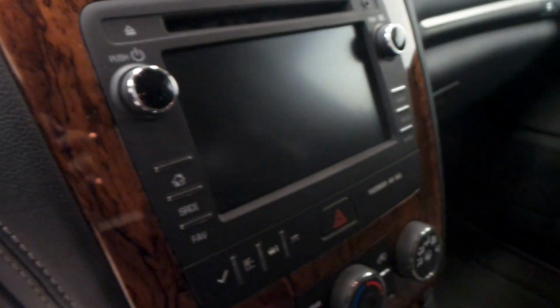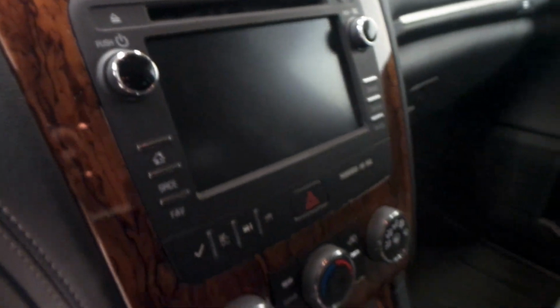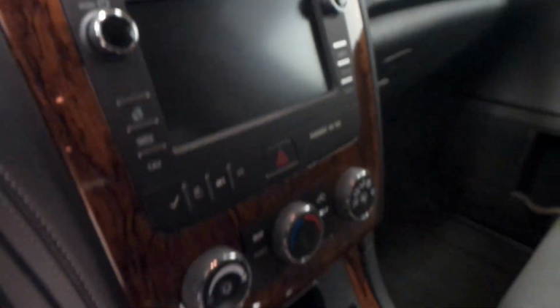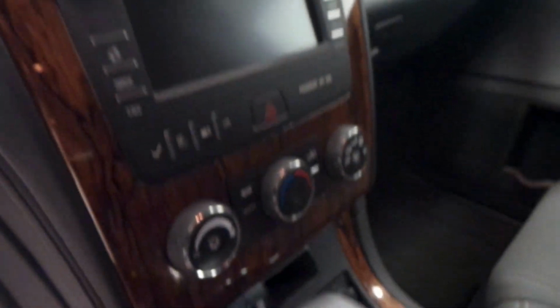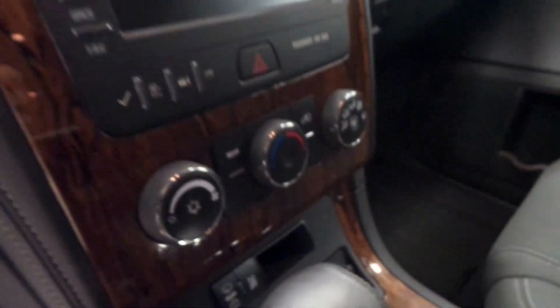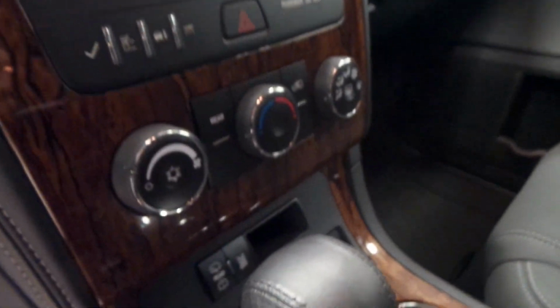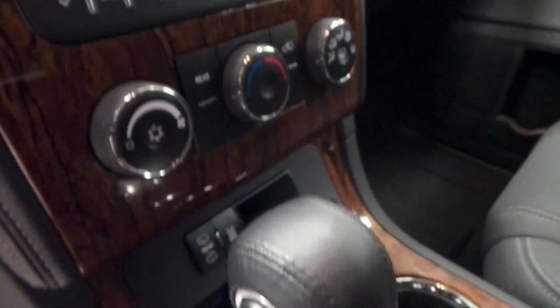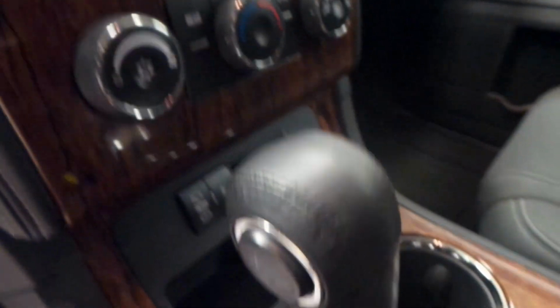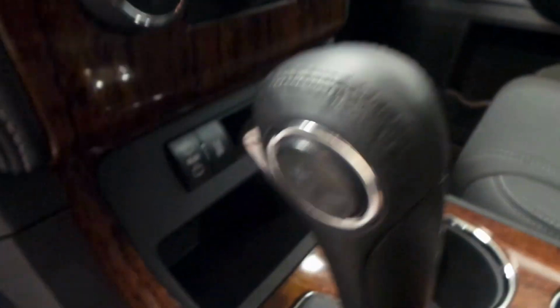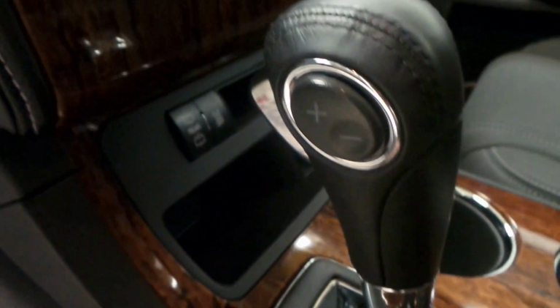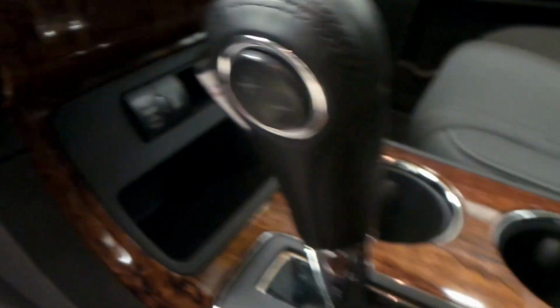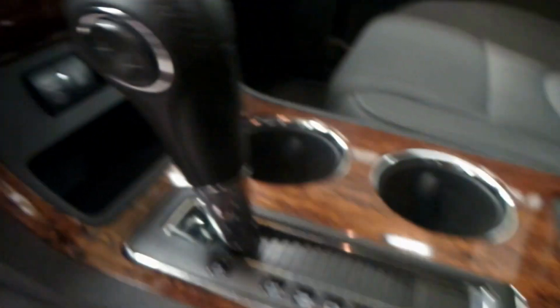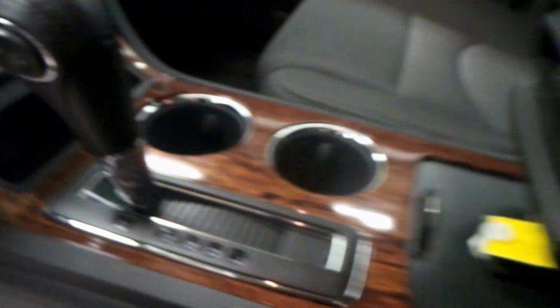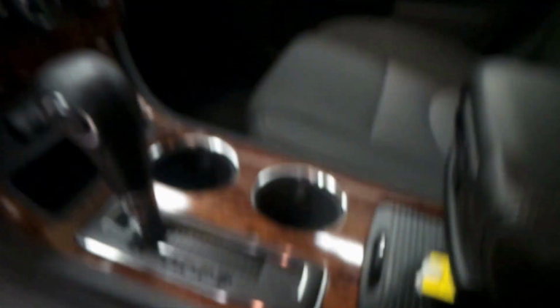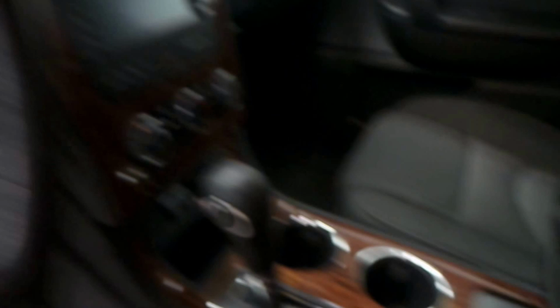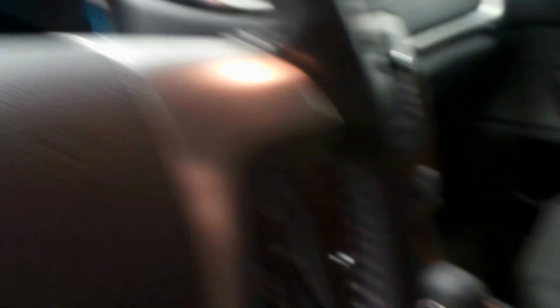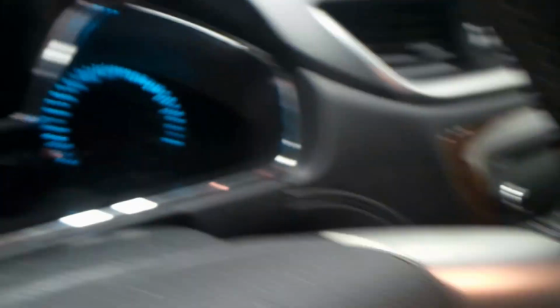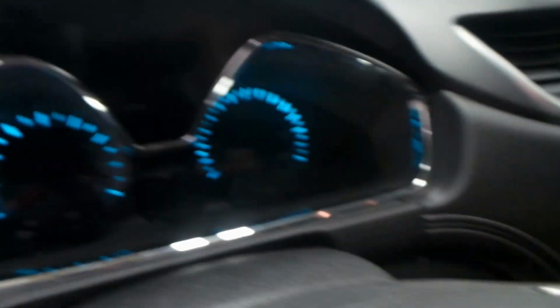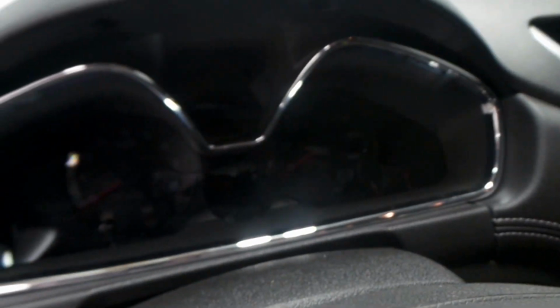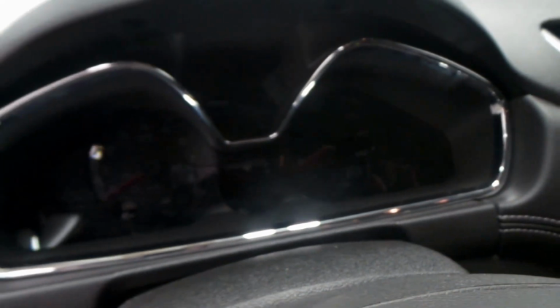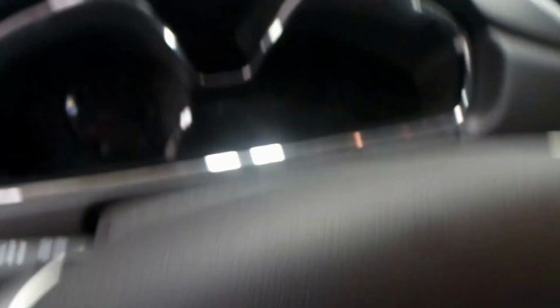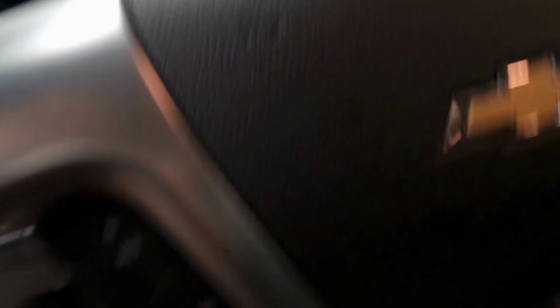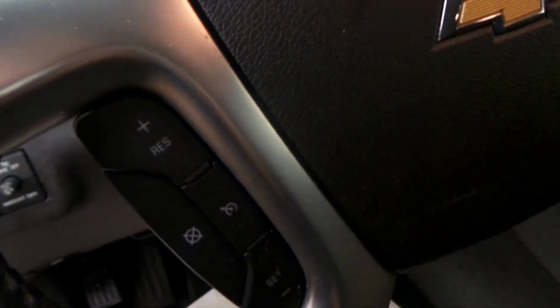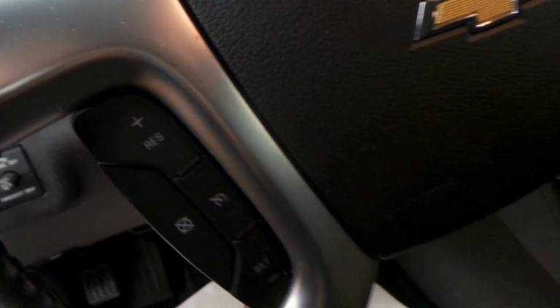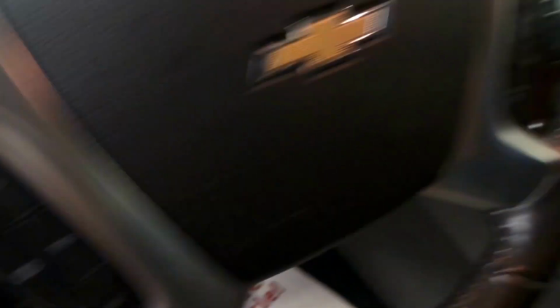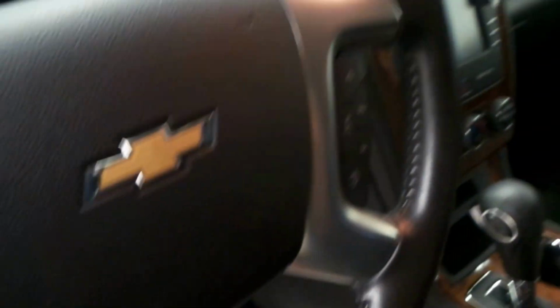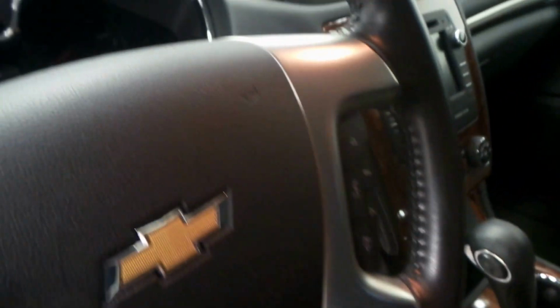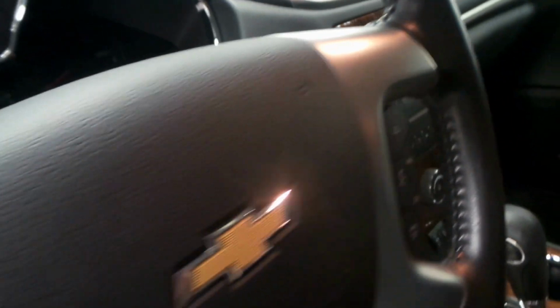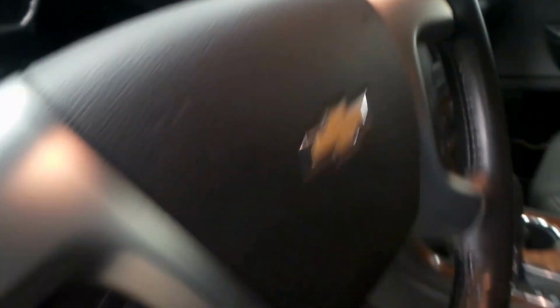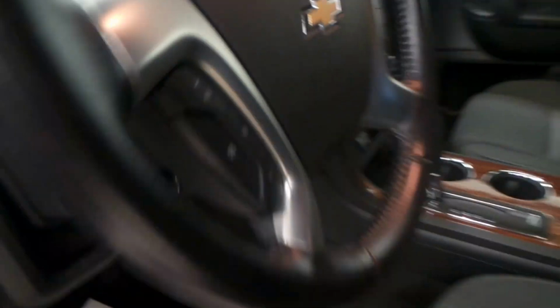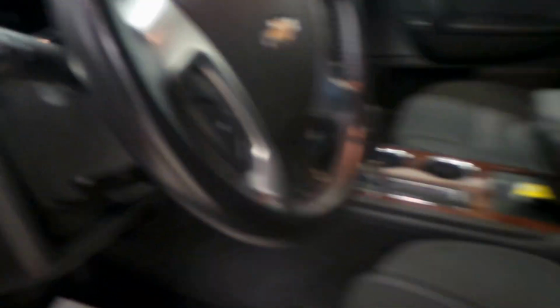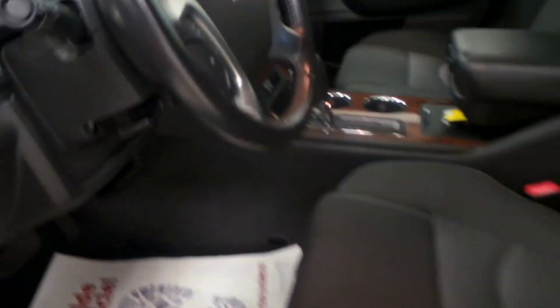That's a touchscreen display with backup camera. There's climate controls, traction control, and there's your instrument panel plus some steering wheel controls for audio and cruise.